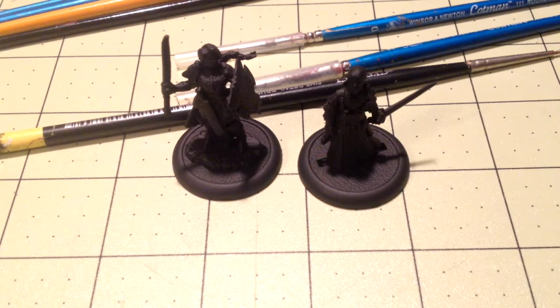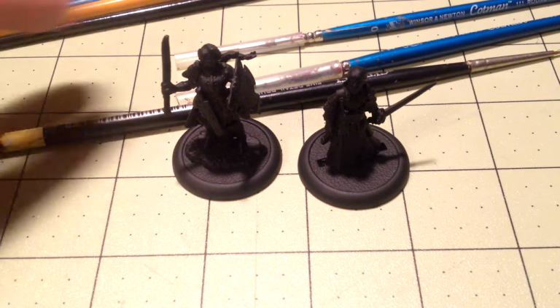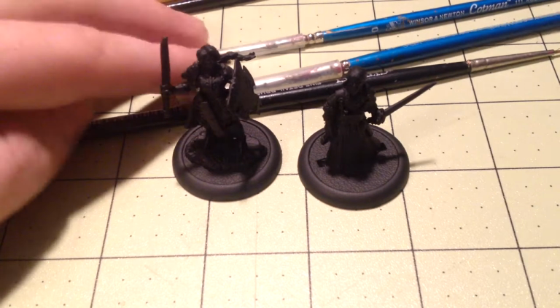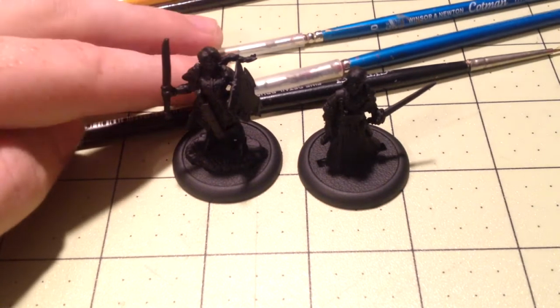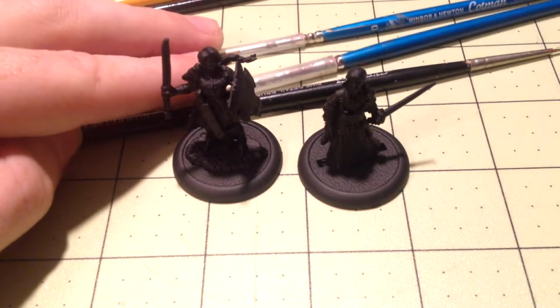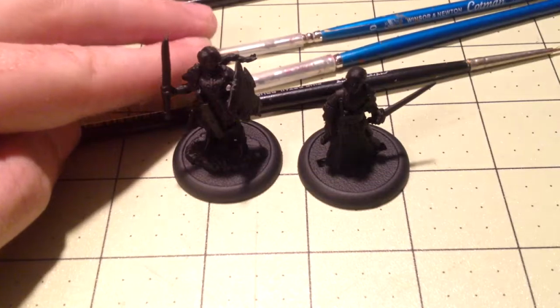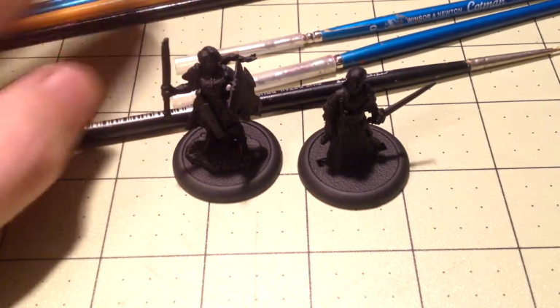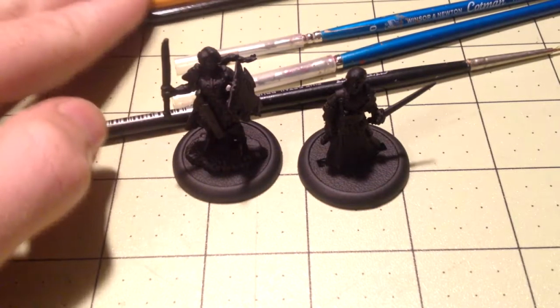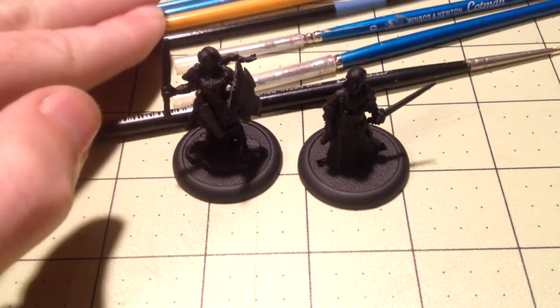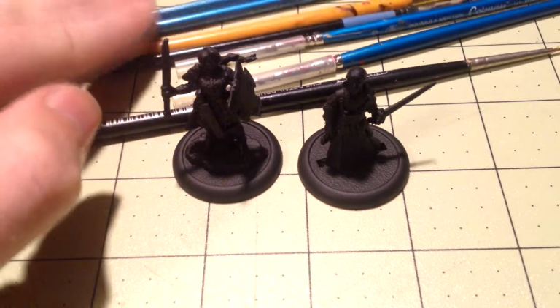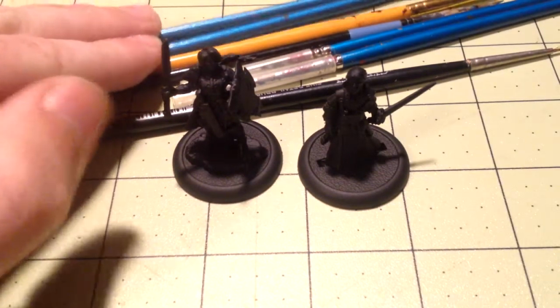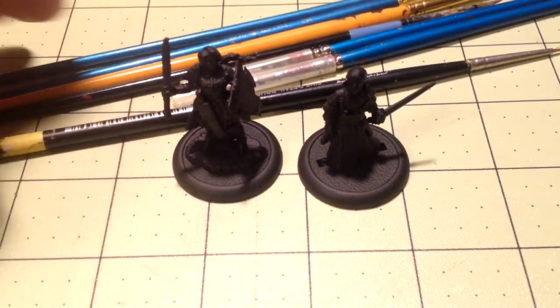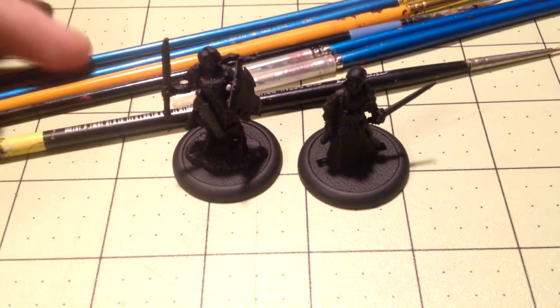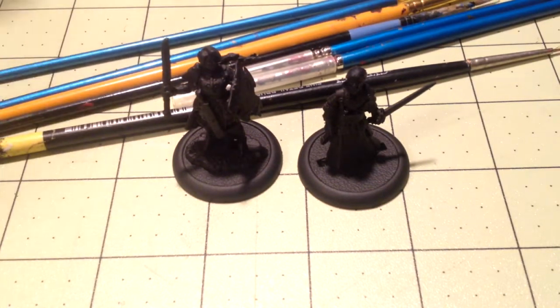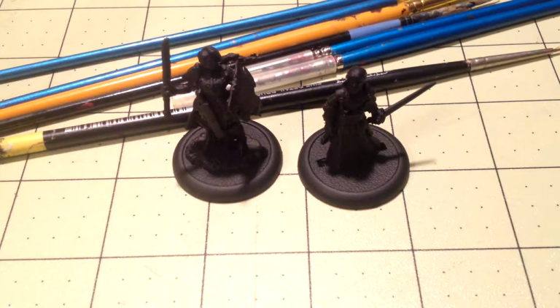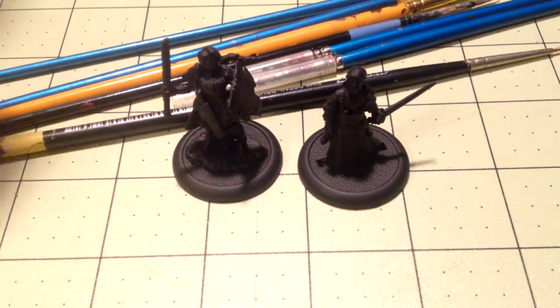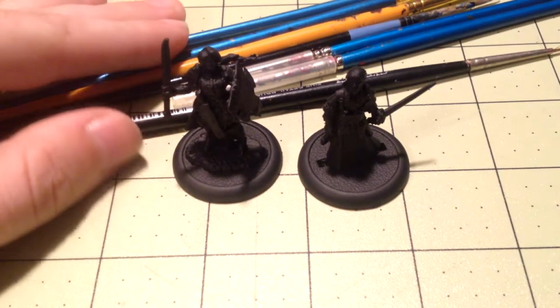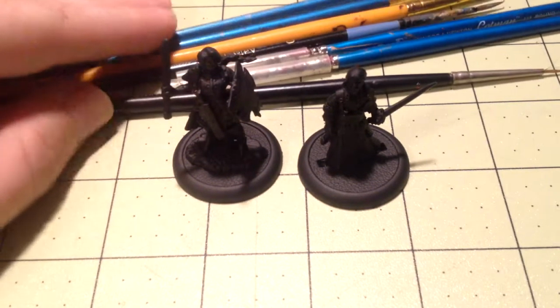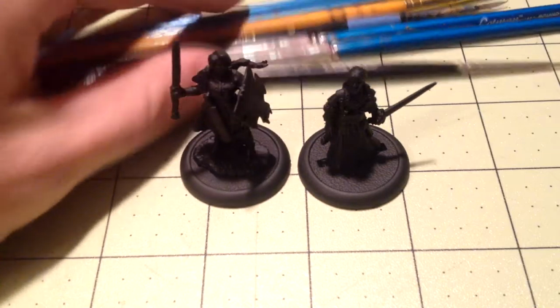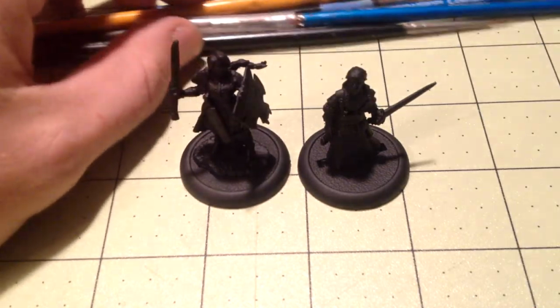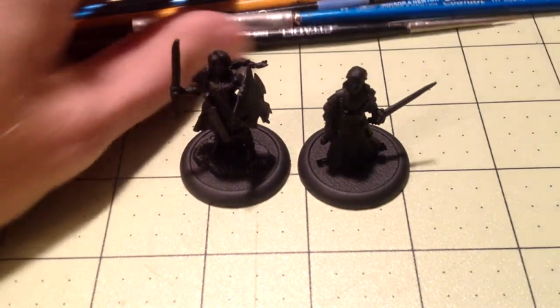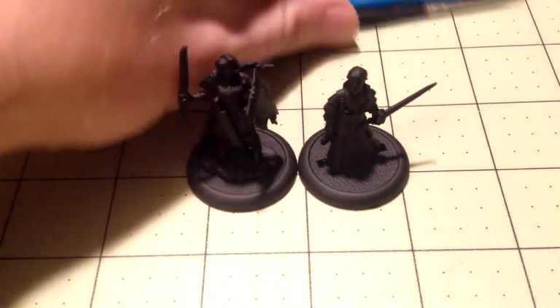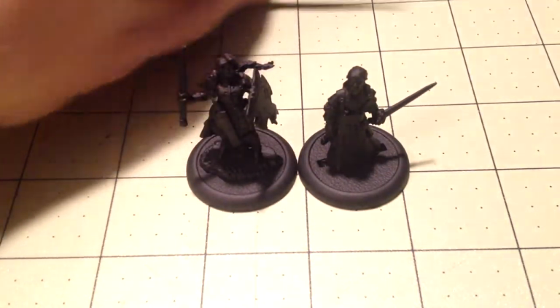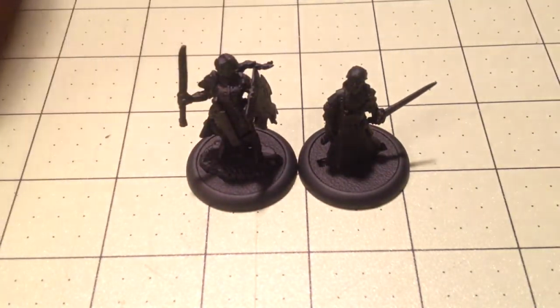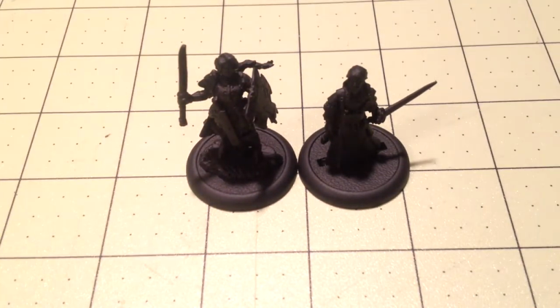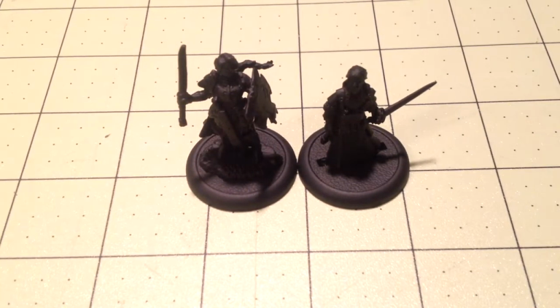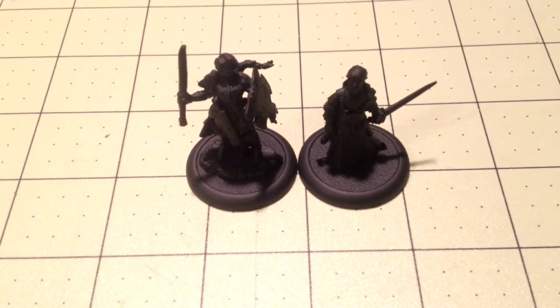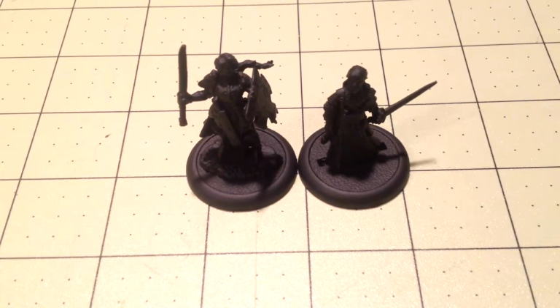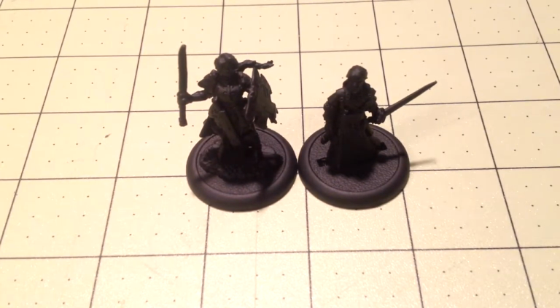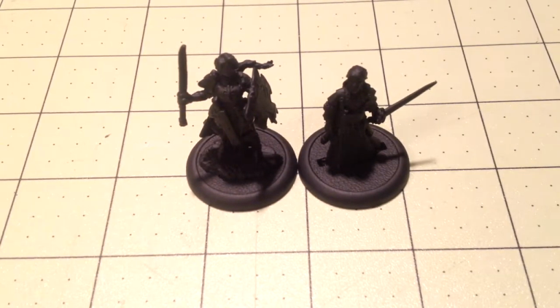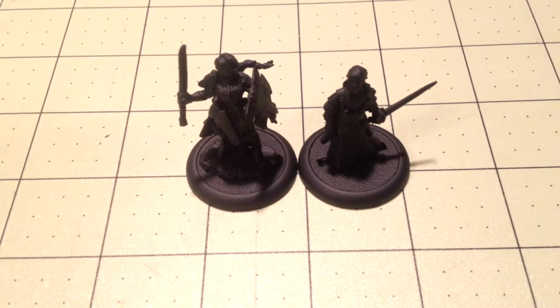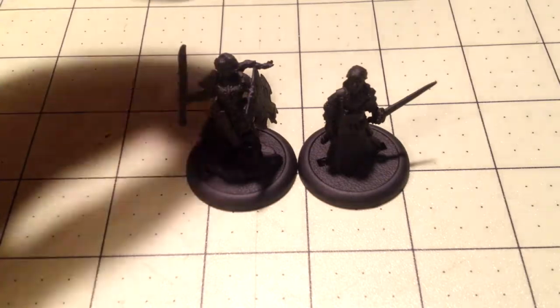The fancy brushes cost me about five bucks each, while the other brushes were literally cents on the dollar, so you don't have to worry about them as much. Next up, we're going to talk about paints.